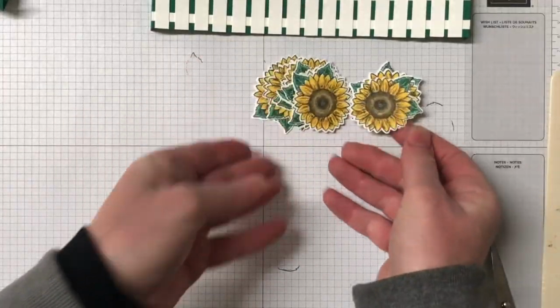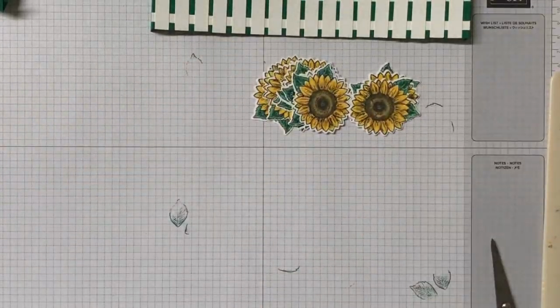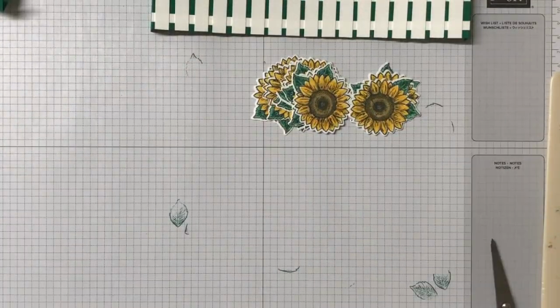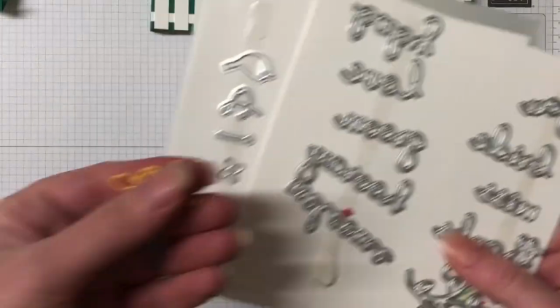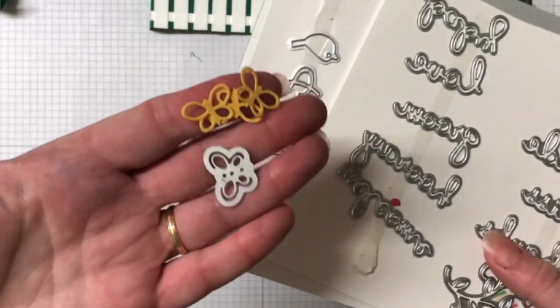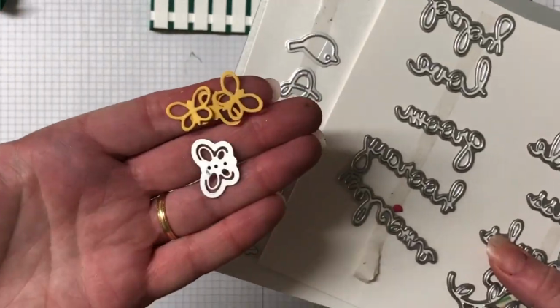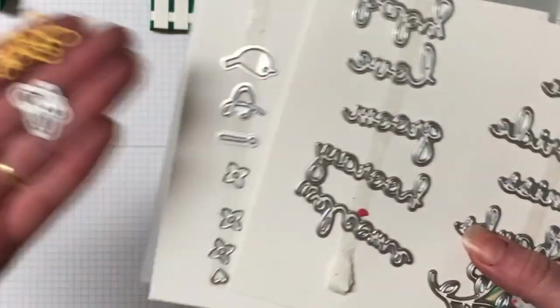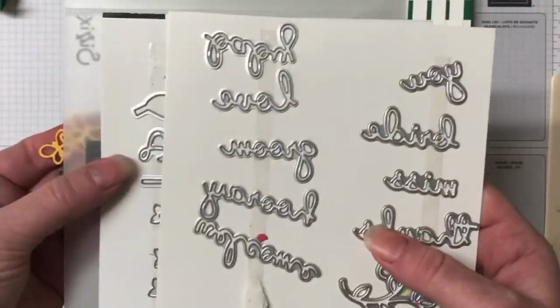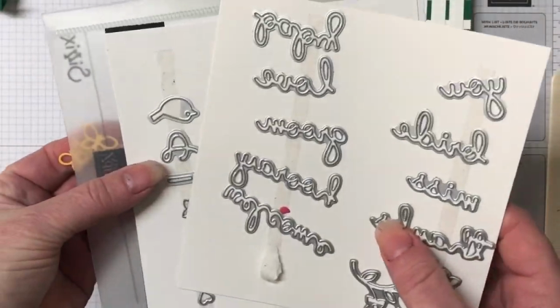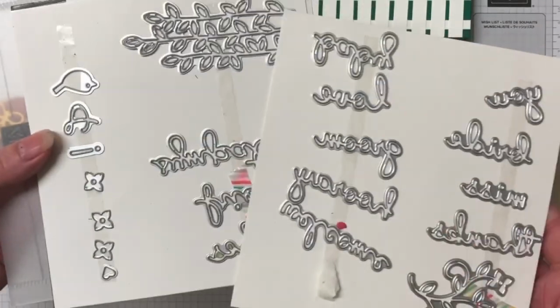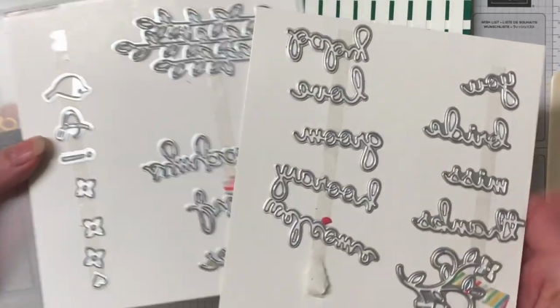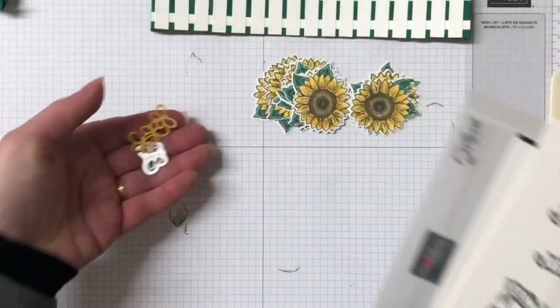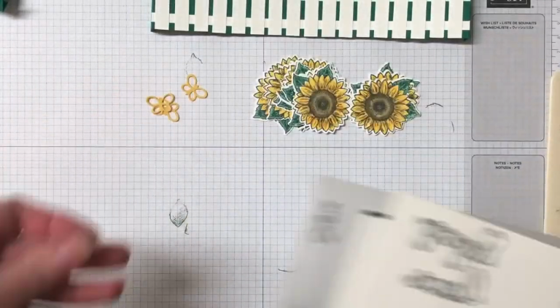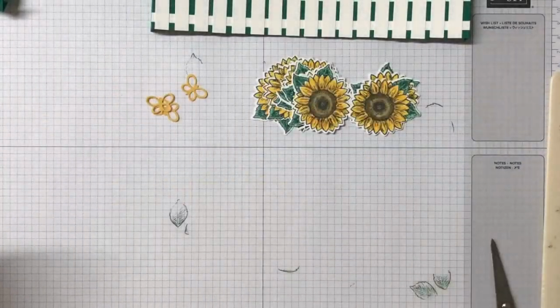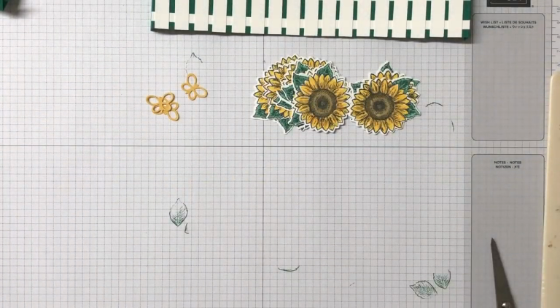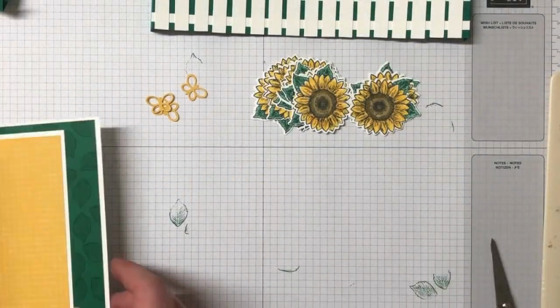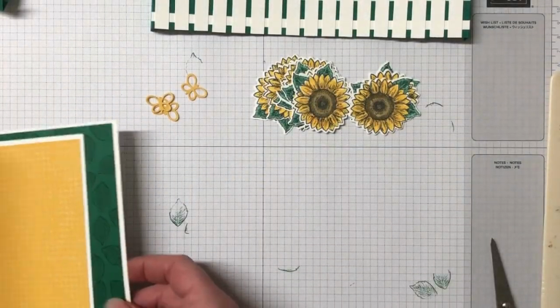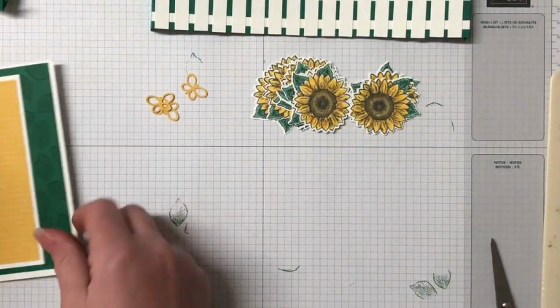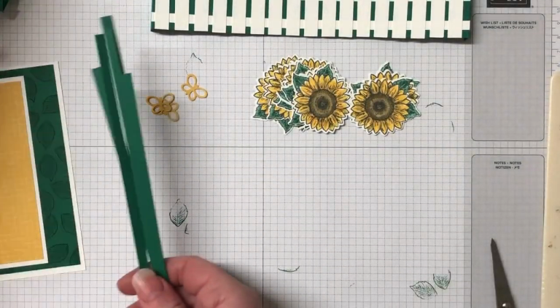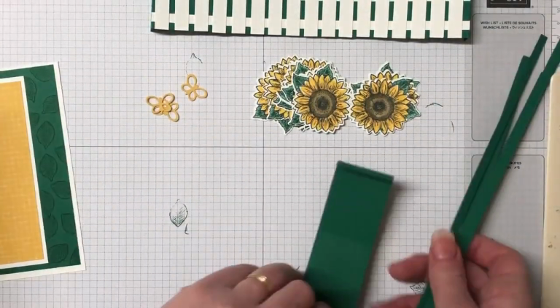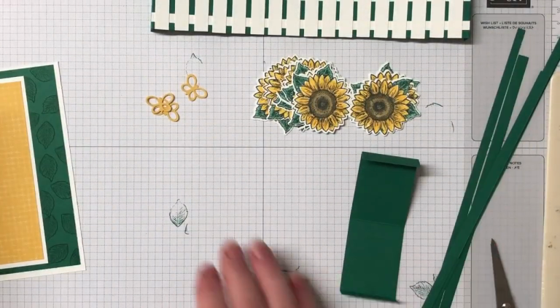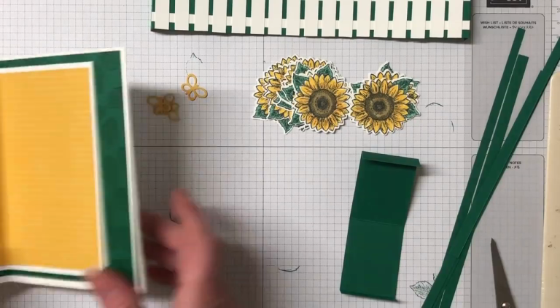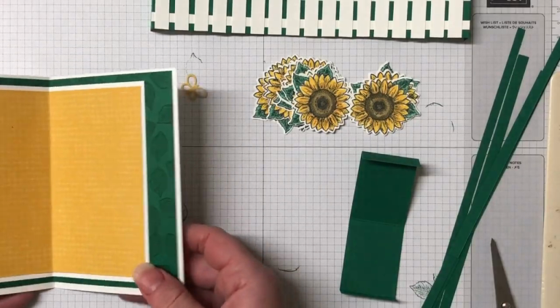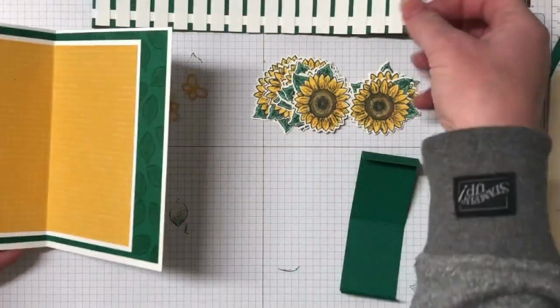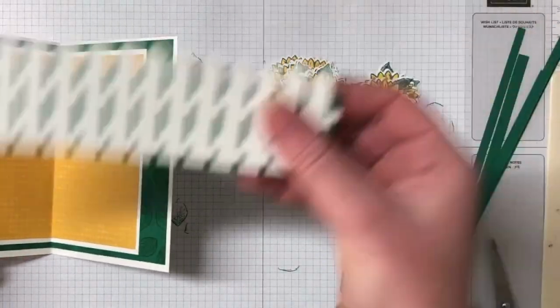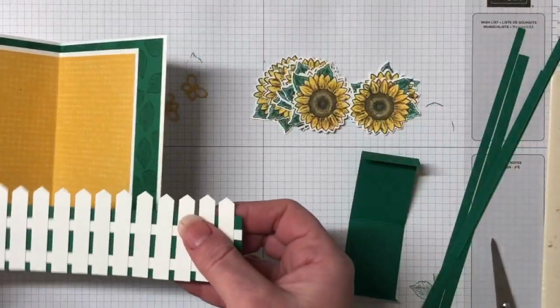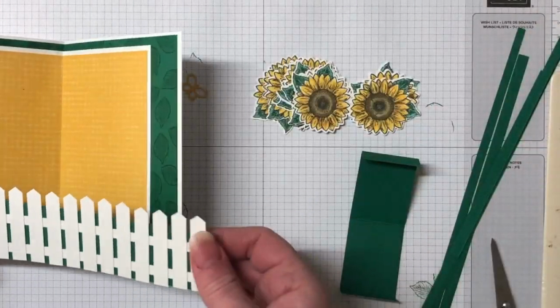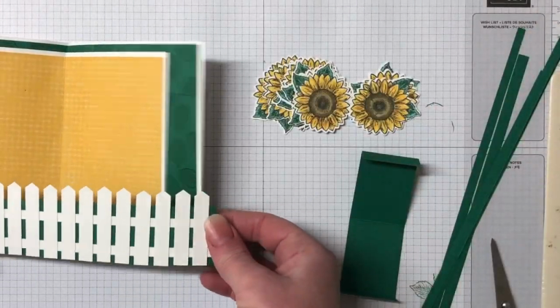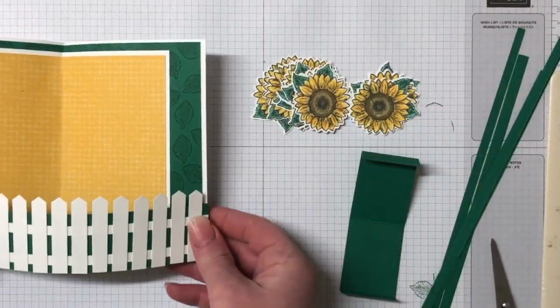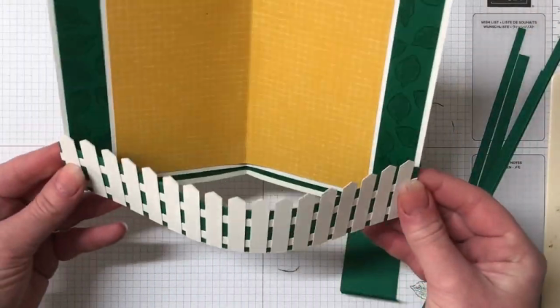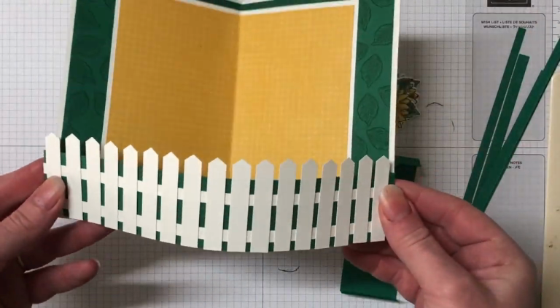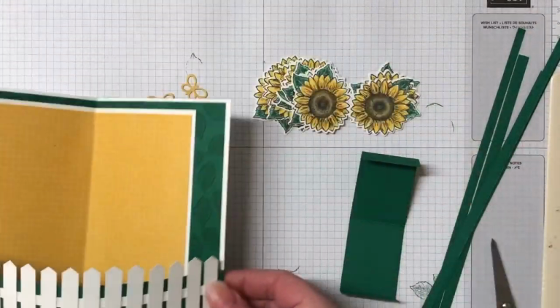For the centres, I'm going to bring in the Wink of Stella pen — this just creates wonderful sparkle and shine — and we're using the die to cut those out with the die-cut machine. So we have all 12 ready to go. I'm also using the Well Written dies for three butterflies, and I've got some Shaded Spruce scraps for the stems of our flowers.